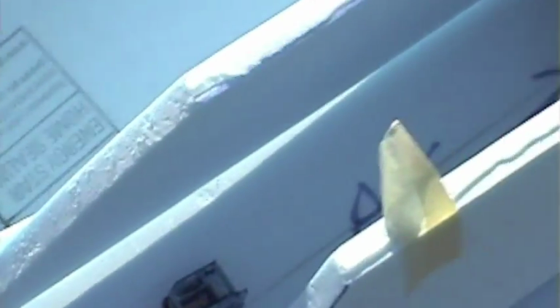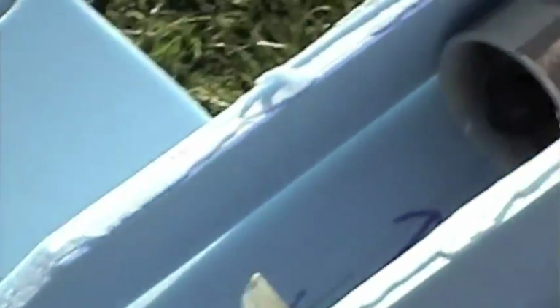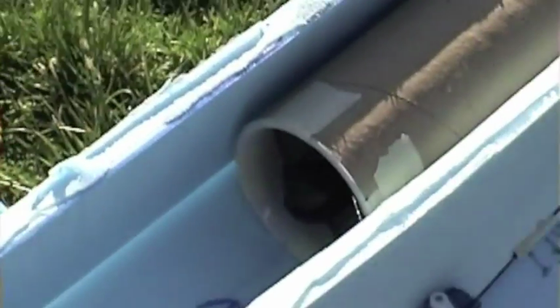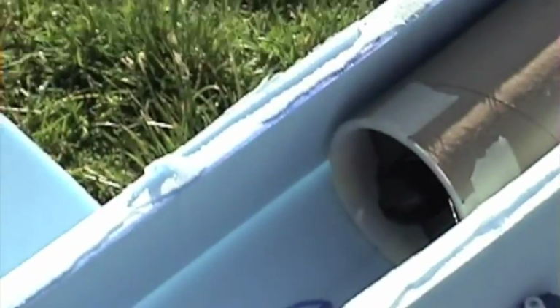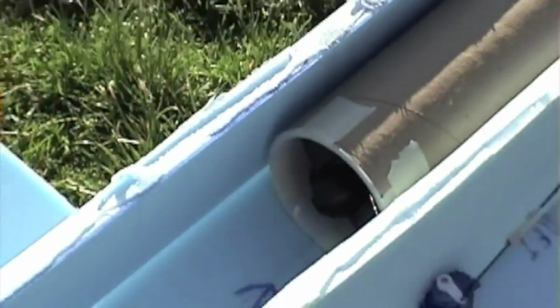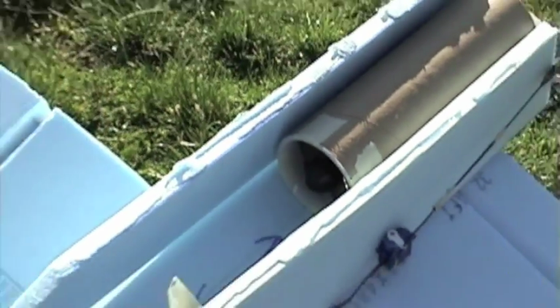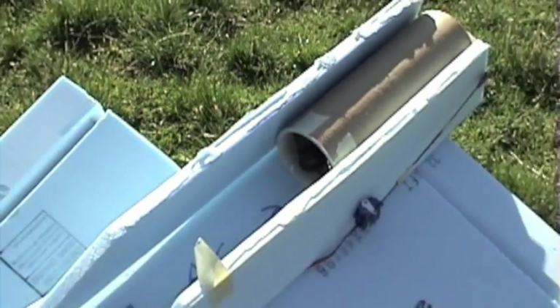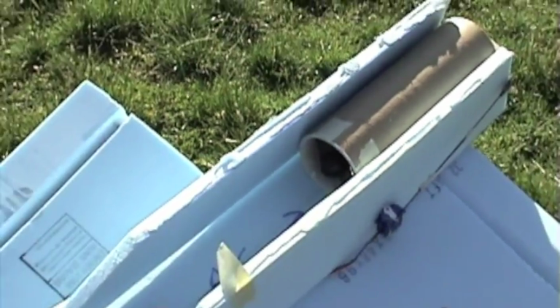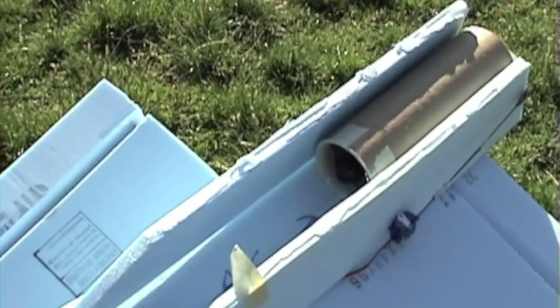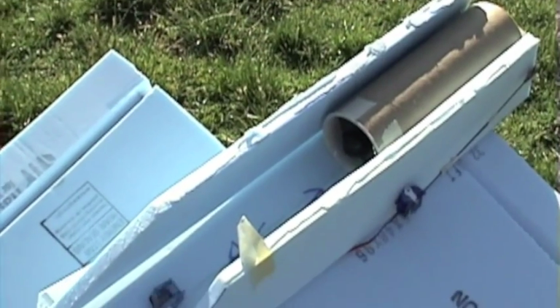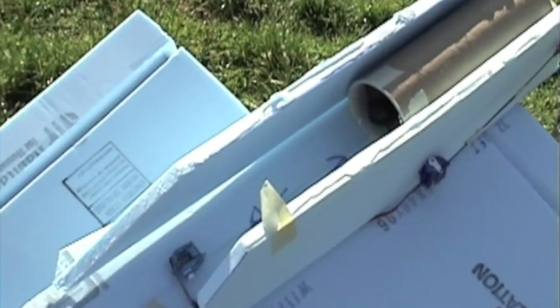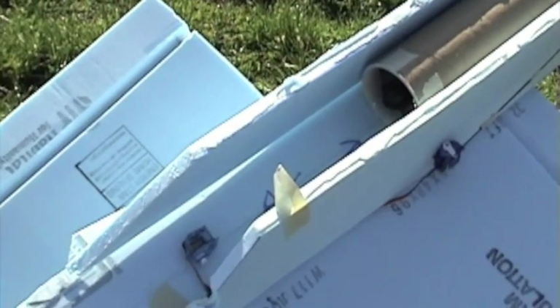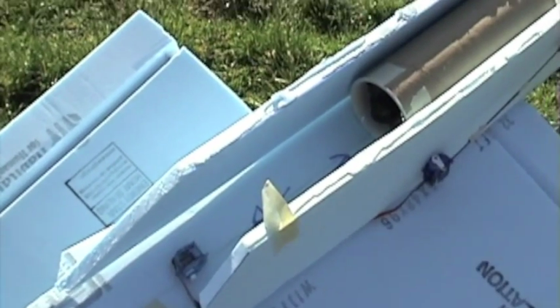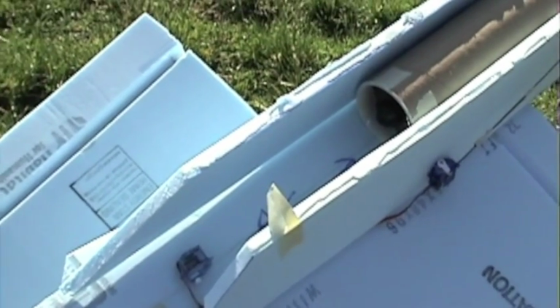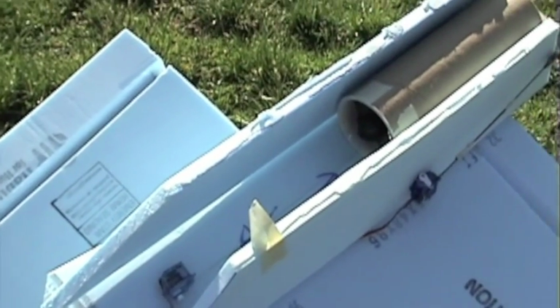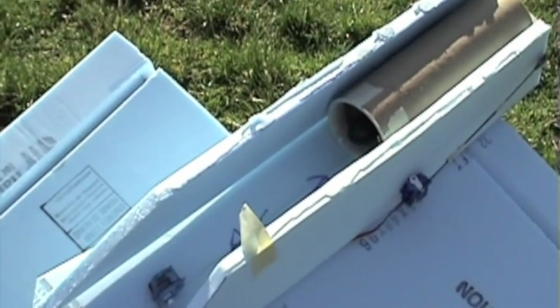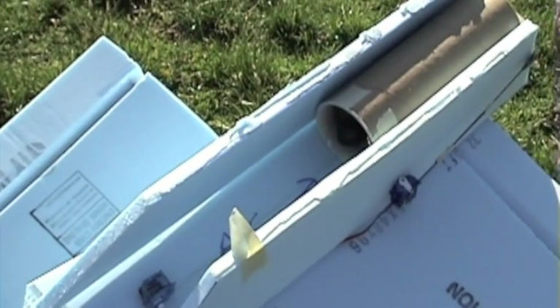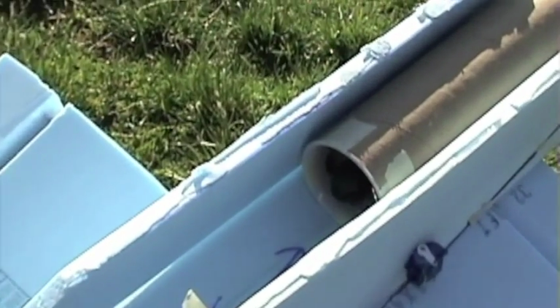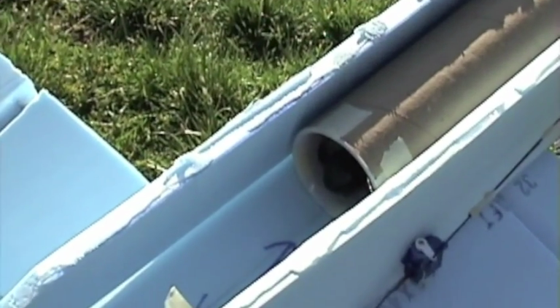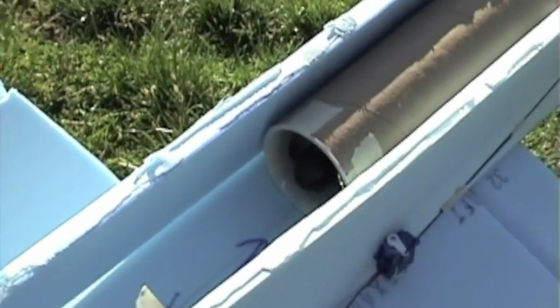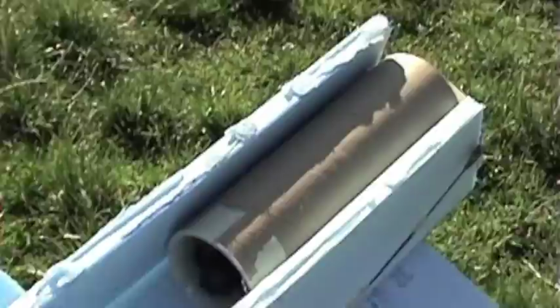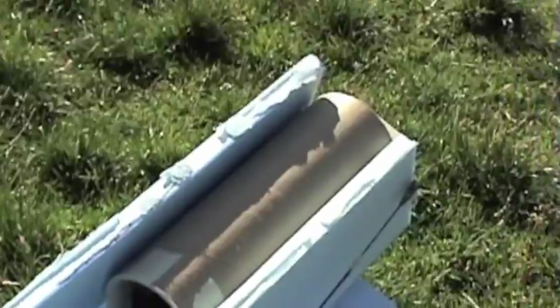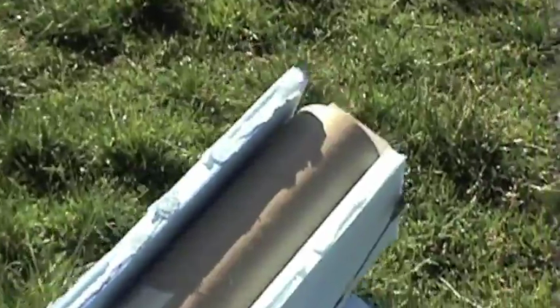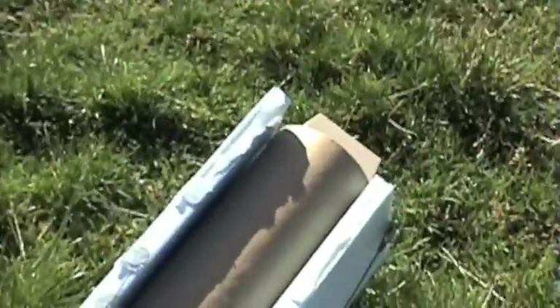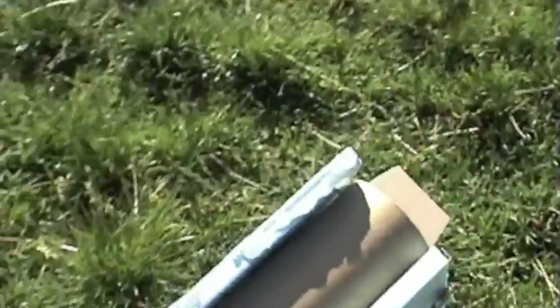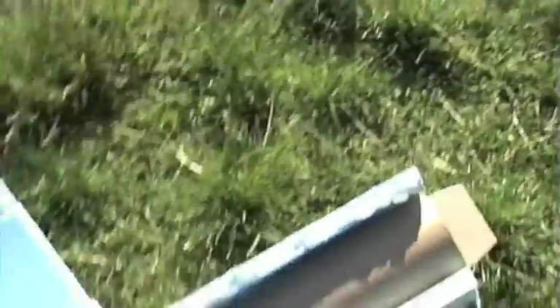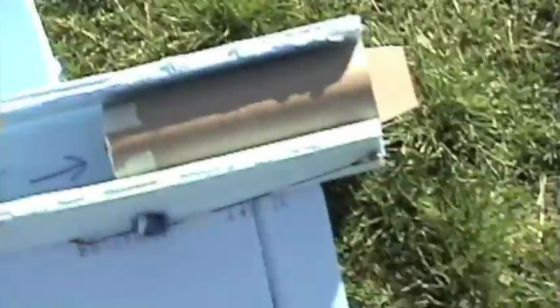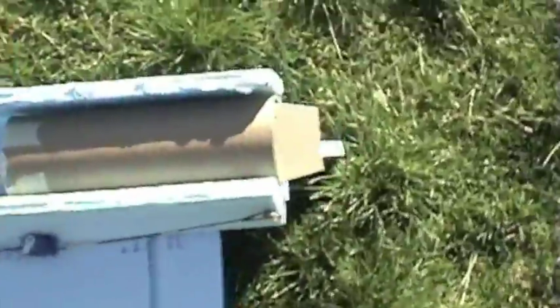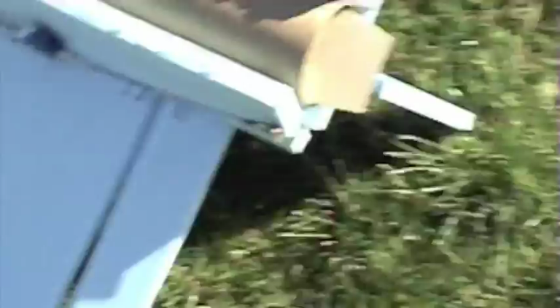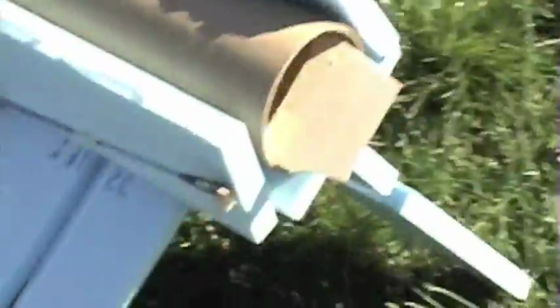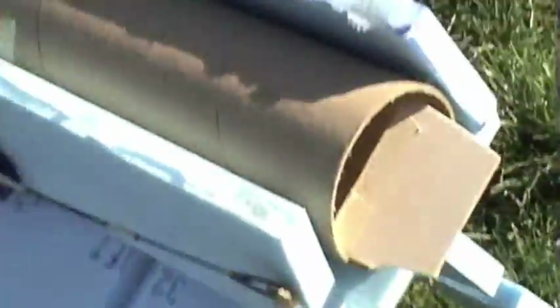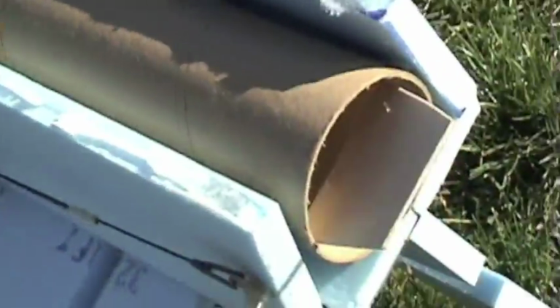Here's what used to be the duct fan setup. There's the fan right there, and it had like a tube that went back here to the thrust vectoring.